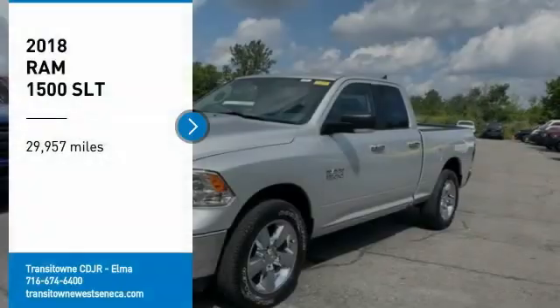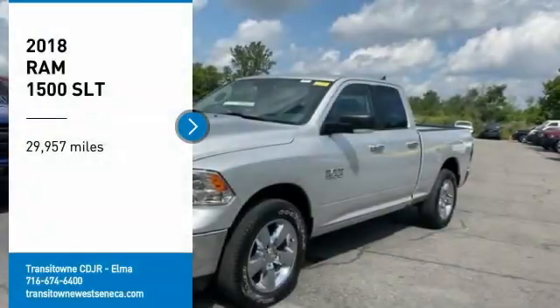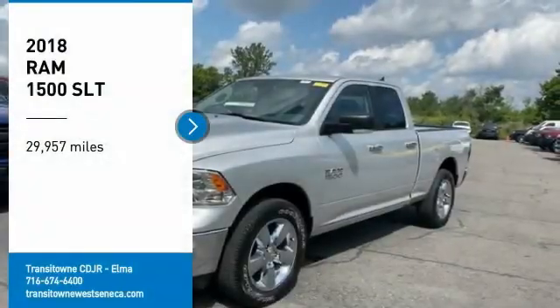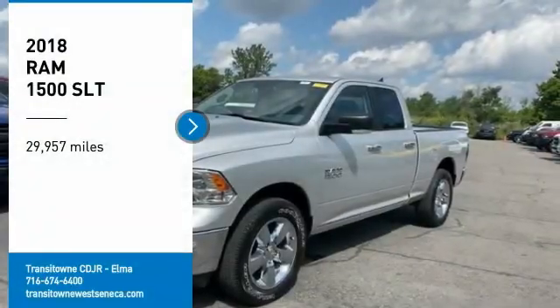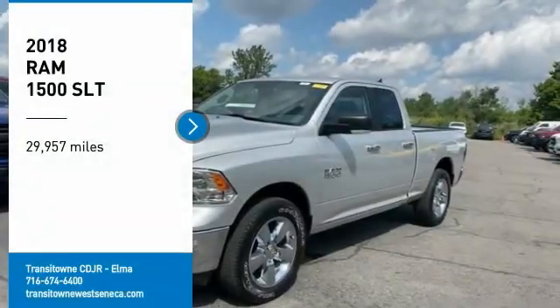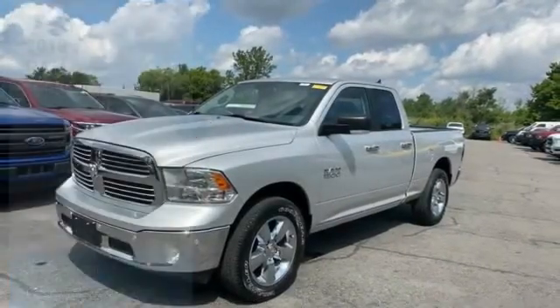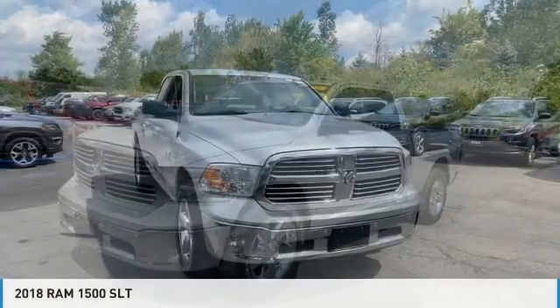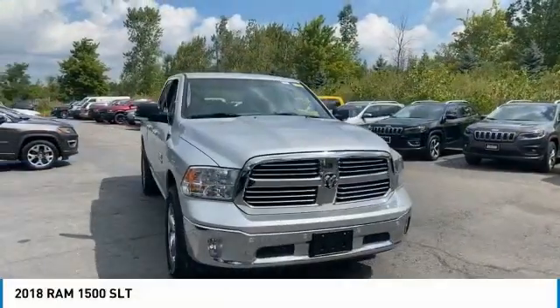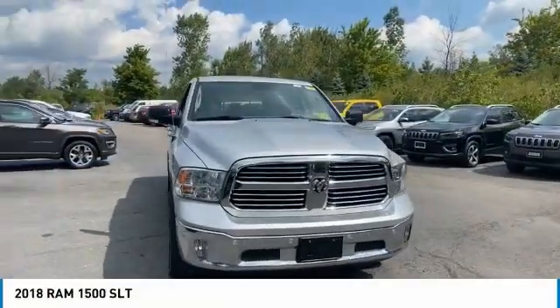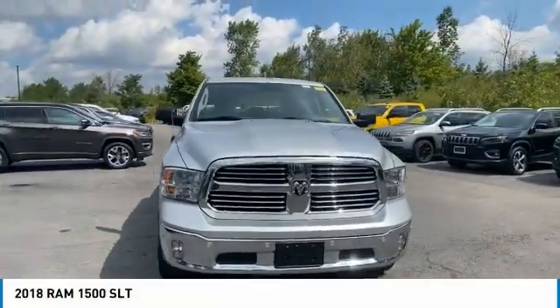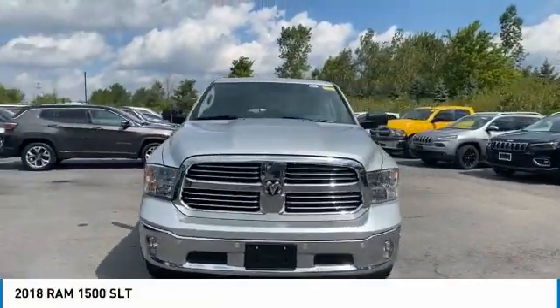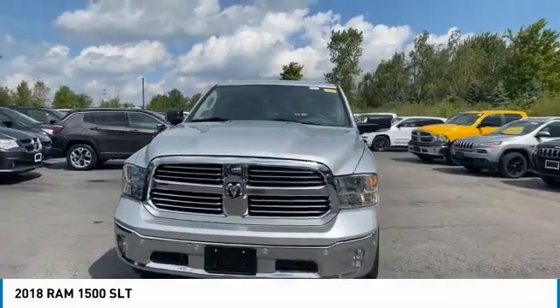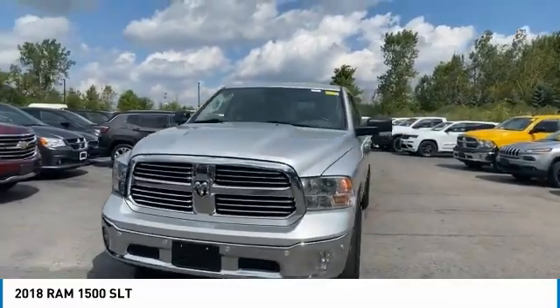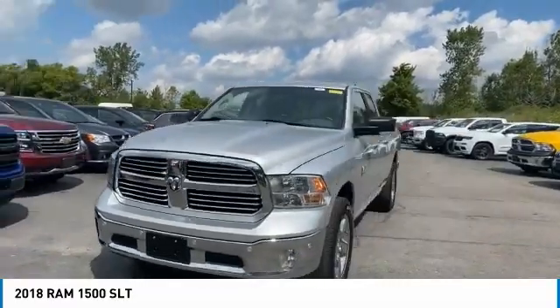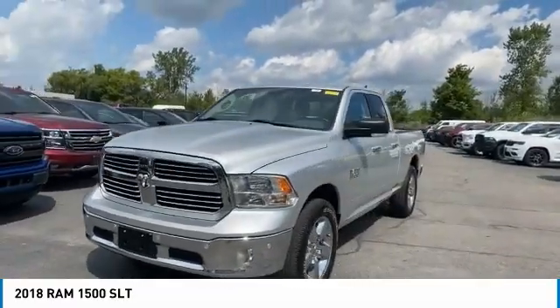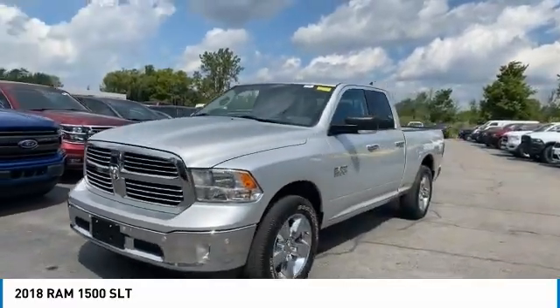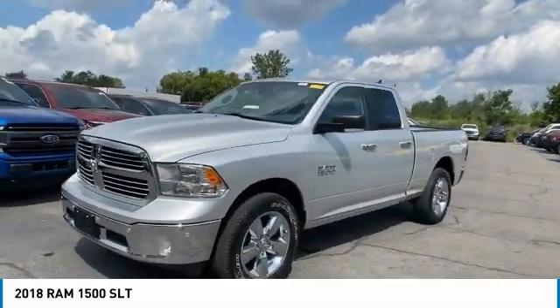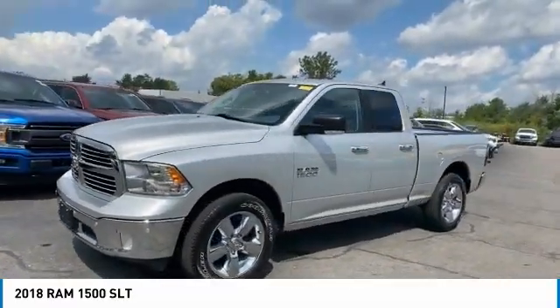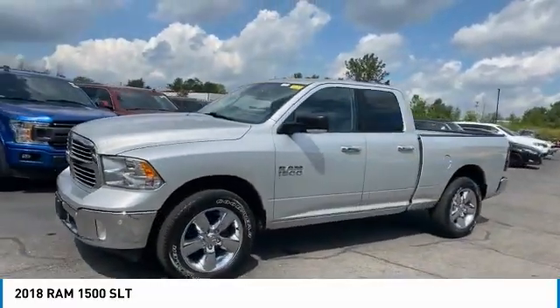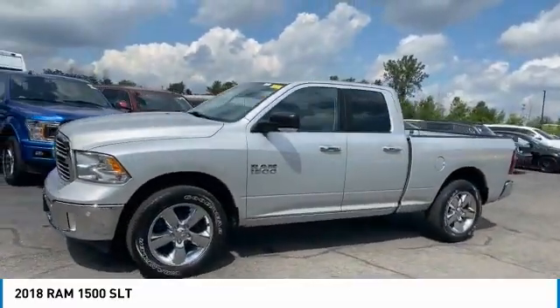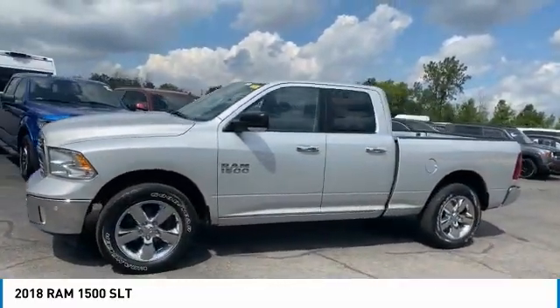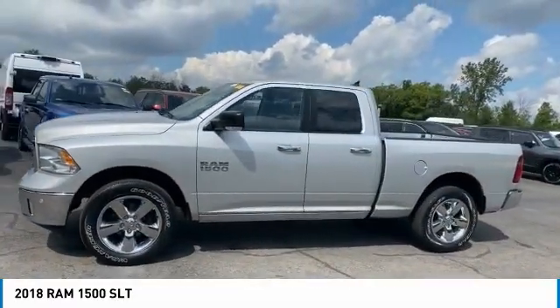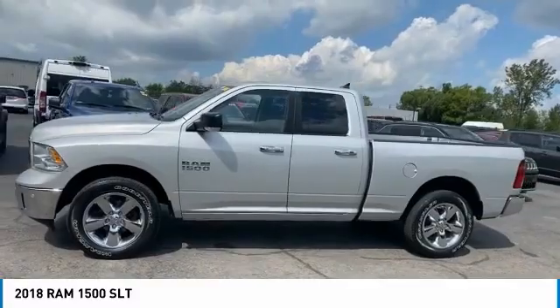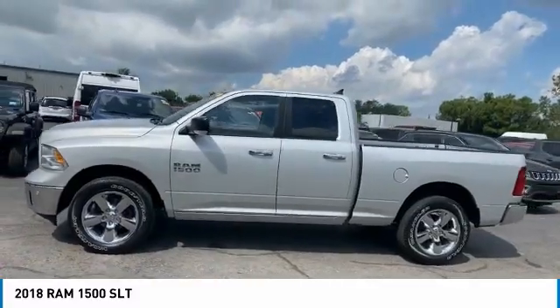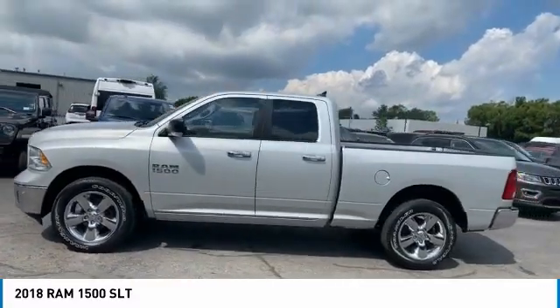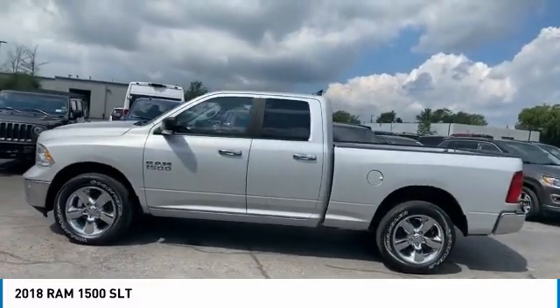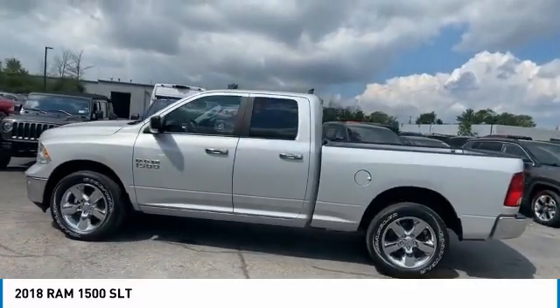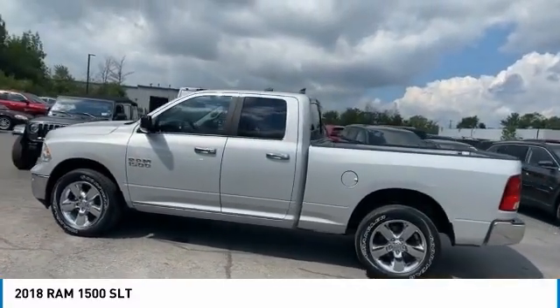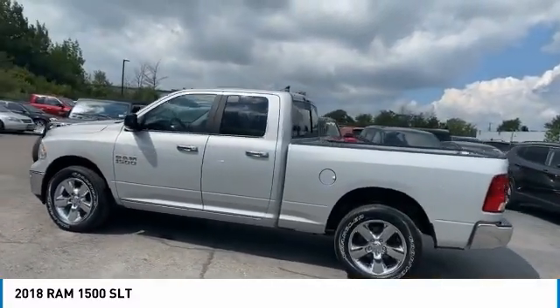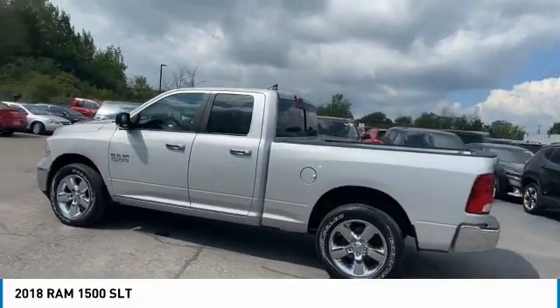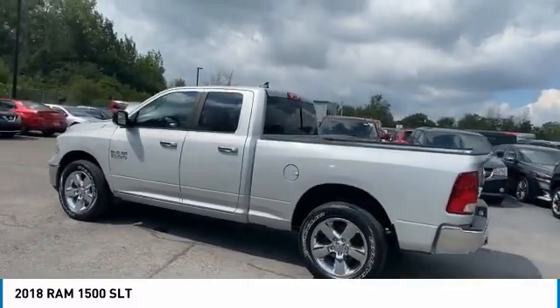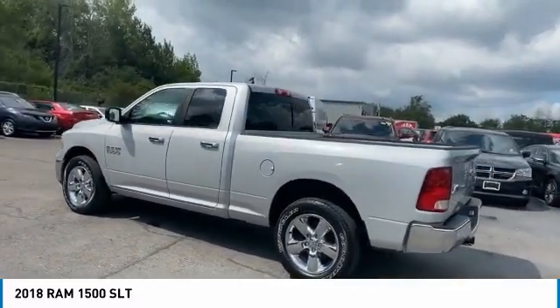Come test drive the 2018 Ram 1500. The Ram 1500 went against the Chevrolet Silverado, Ford F-150, and Toyota Tundra, which are all excellent trucks in their own right. The Ram took home the prize for its well-rounded strengths.